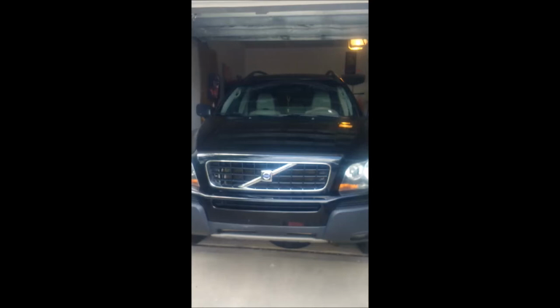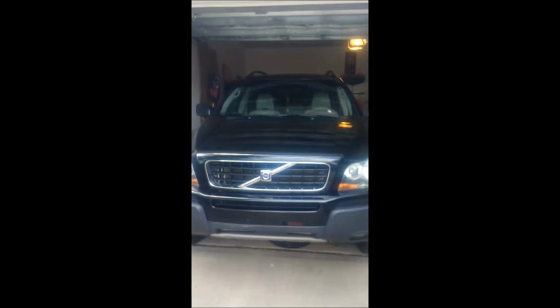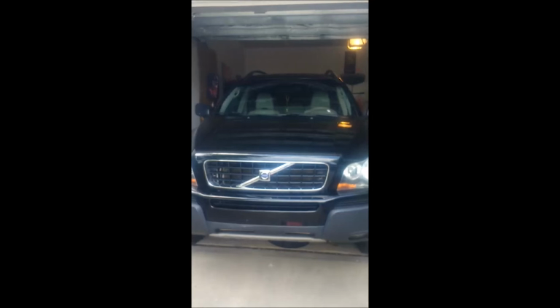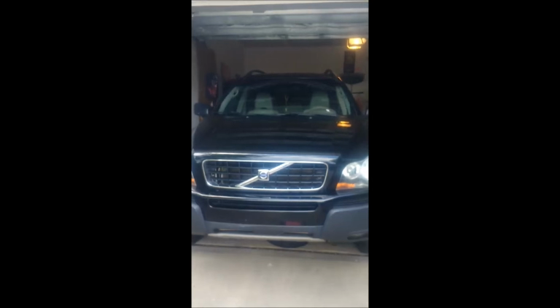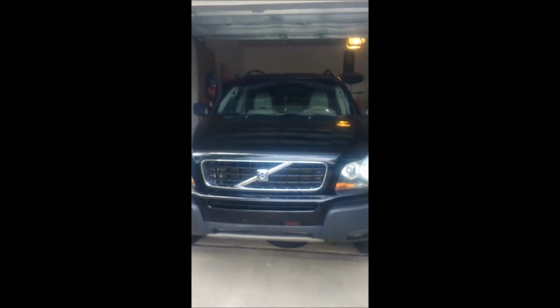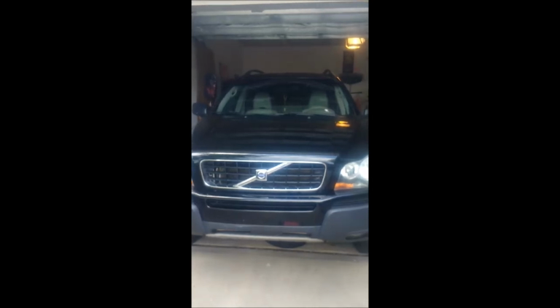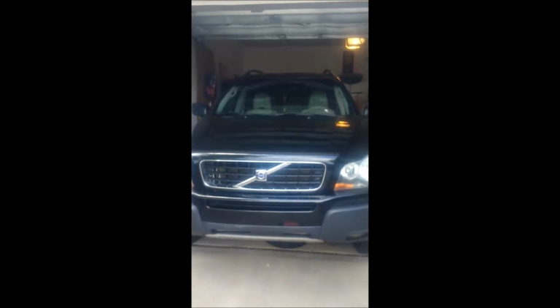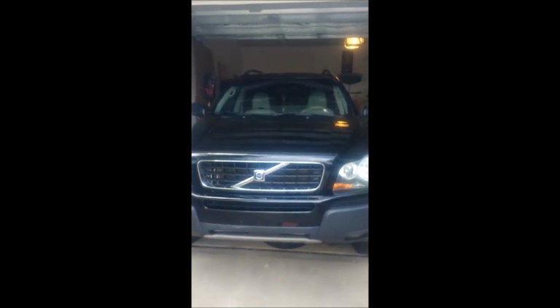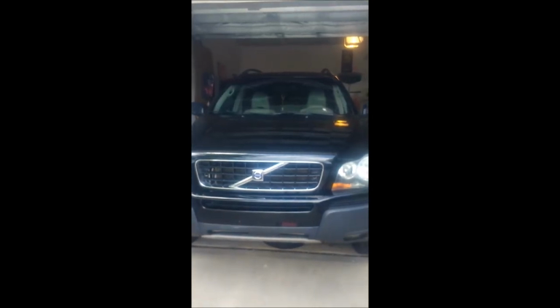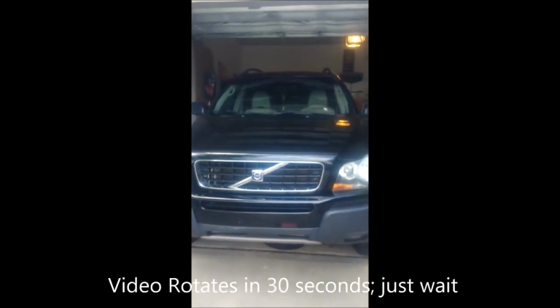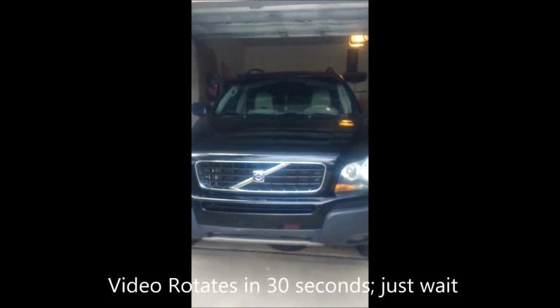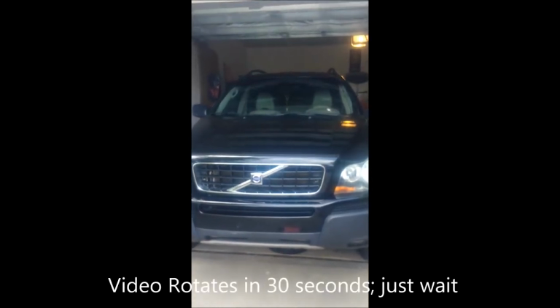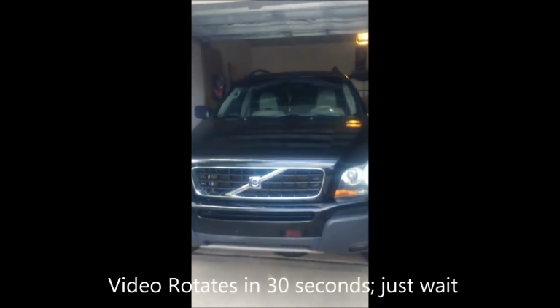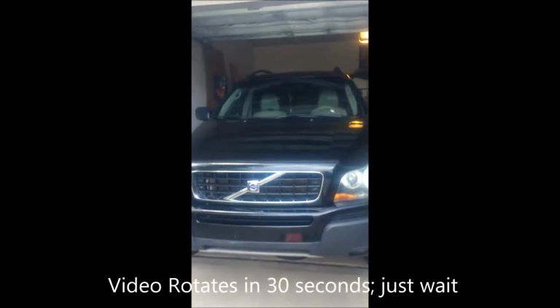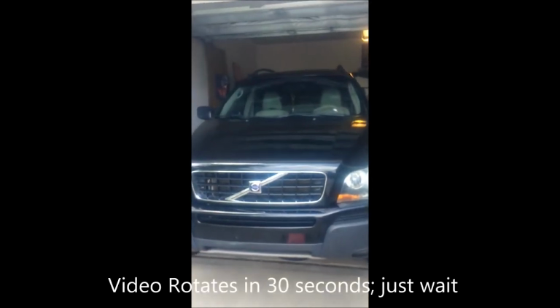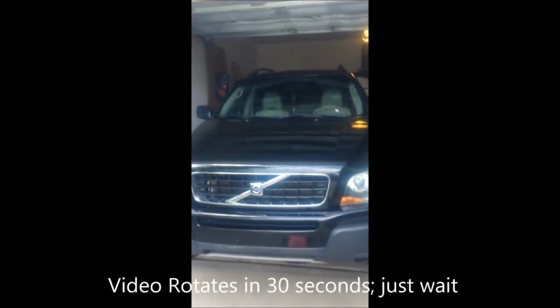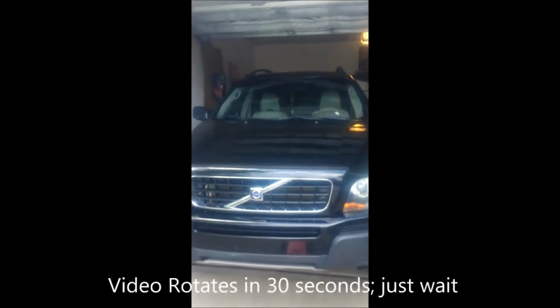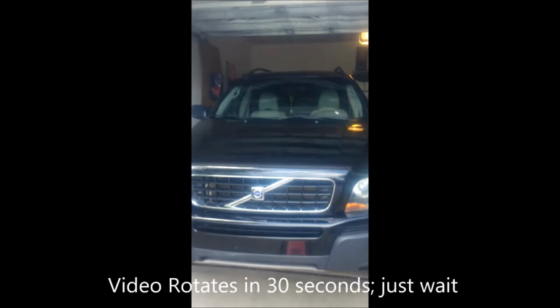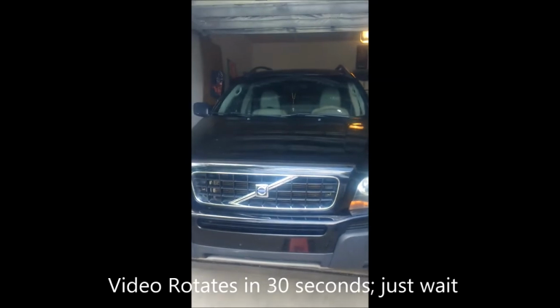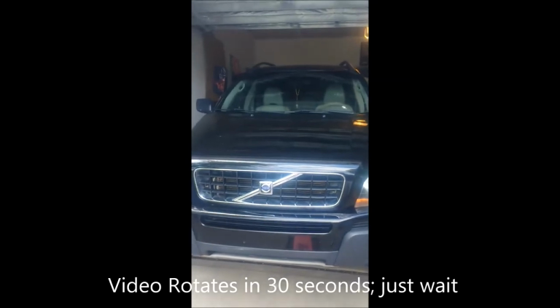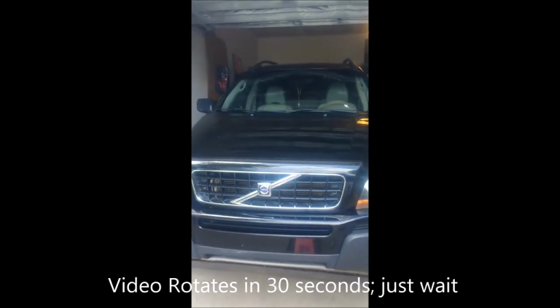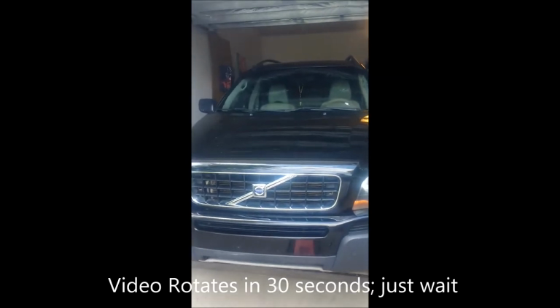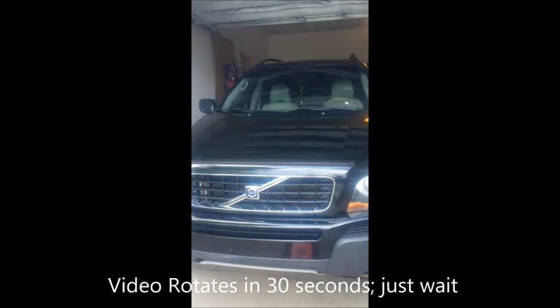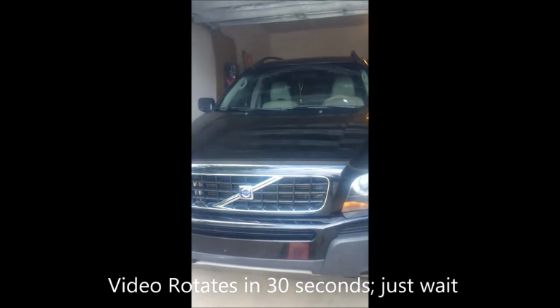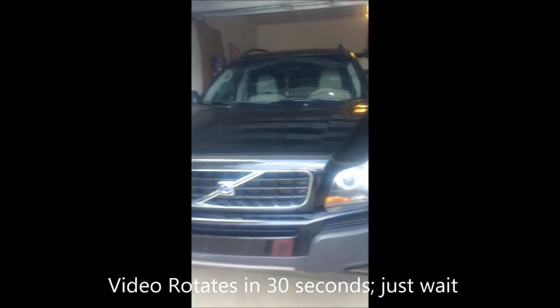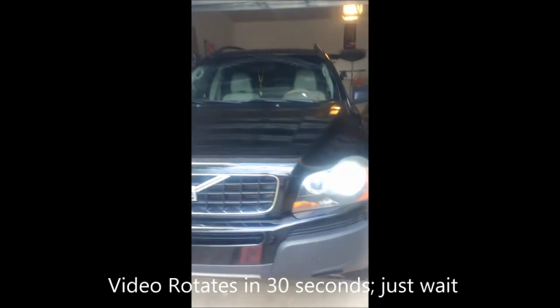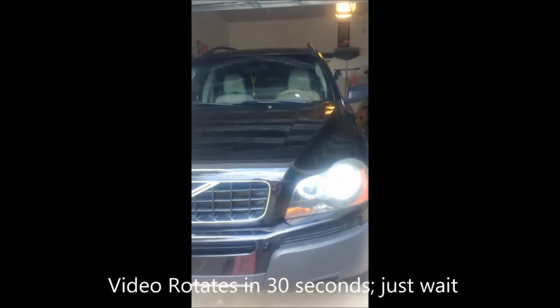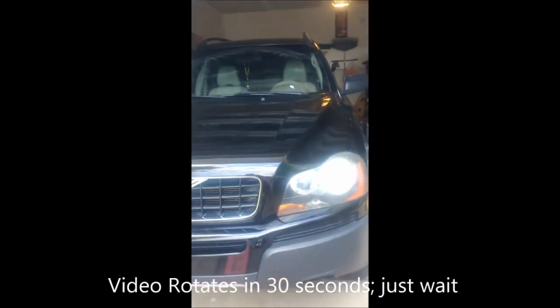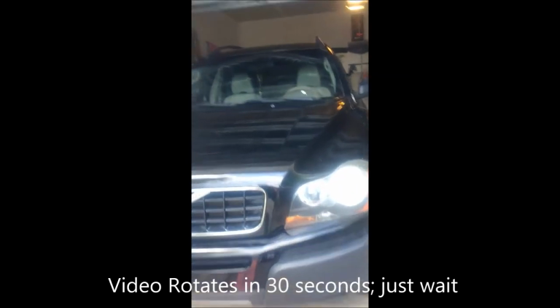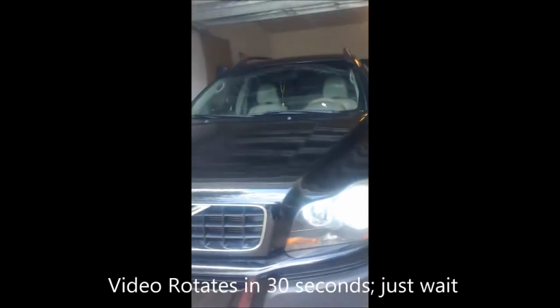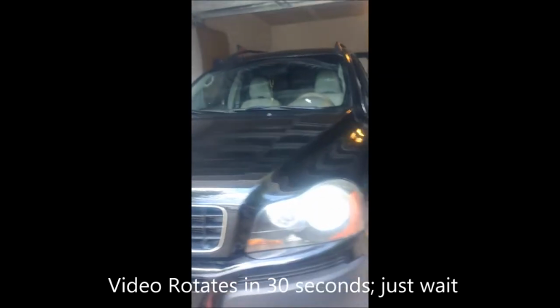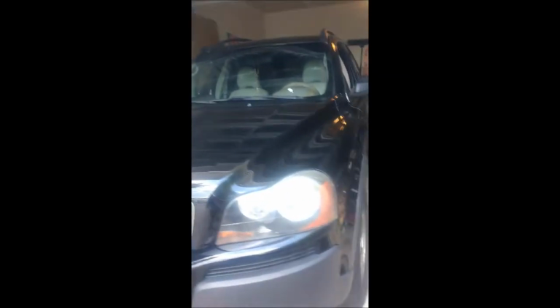My friend just got a new car, so we're doing an oil change on a 2006 Volvo XC90. This has the five-cylinder engine in it.